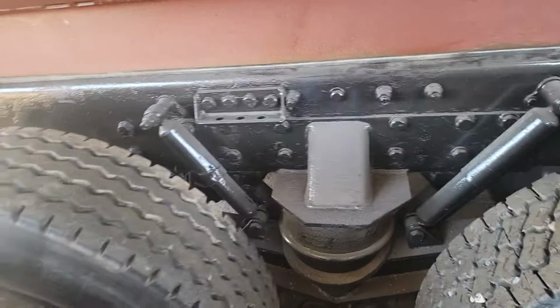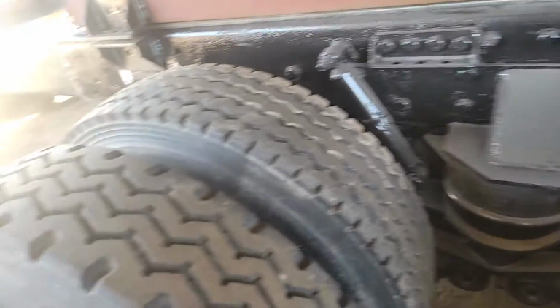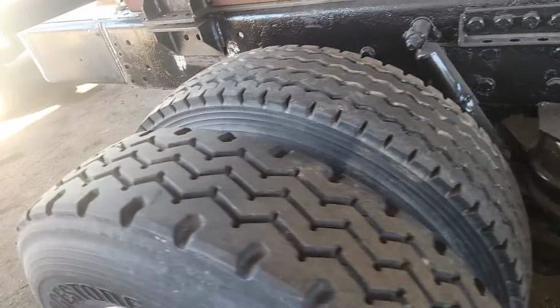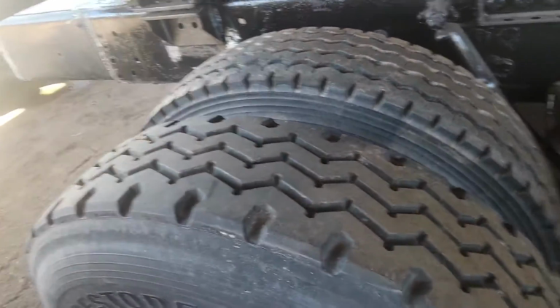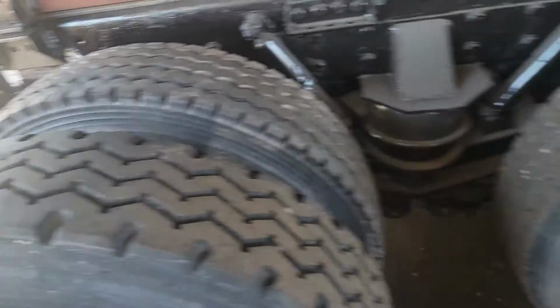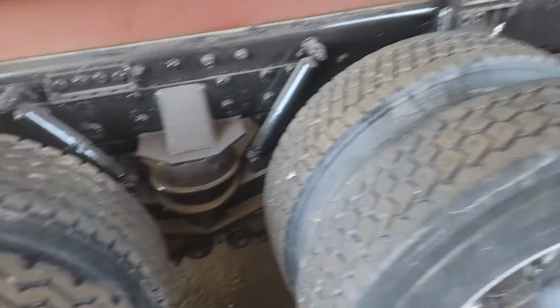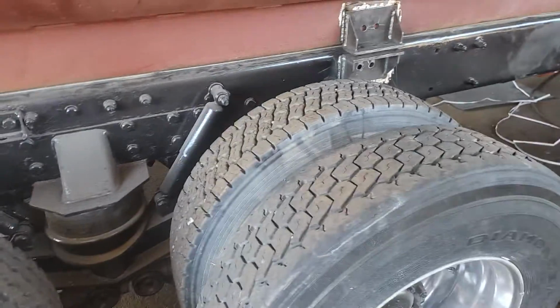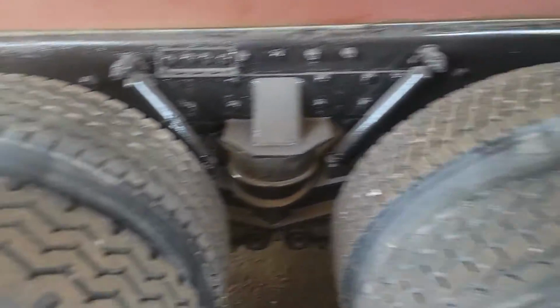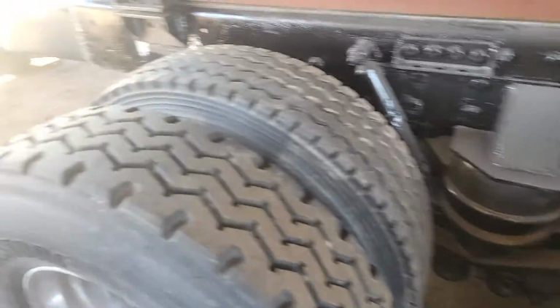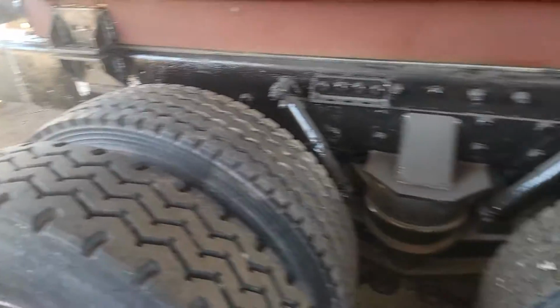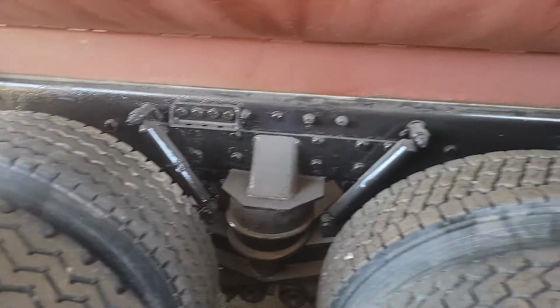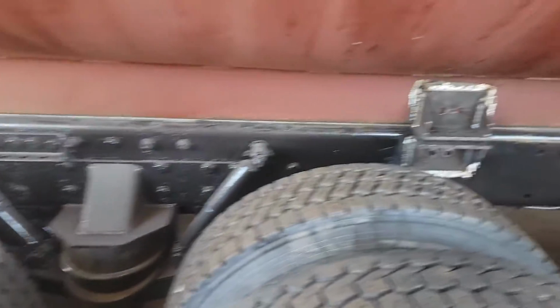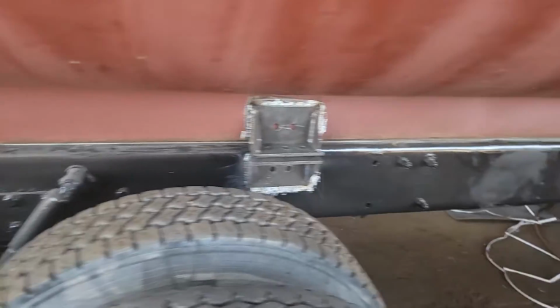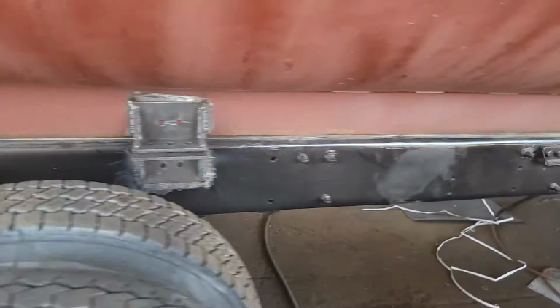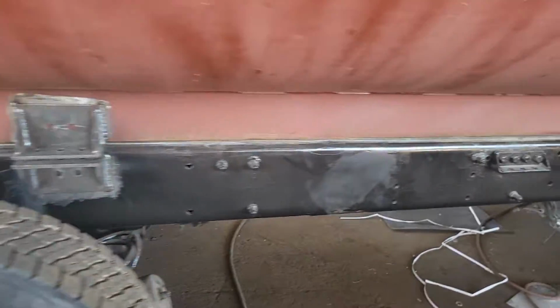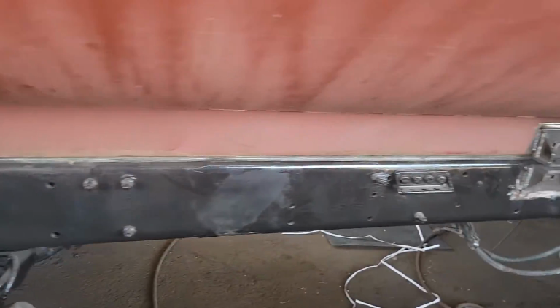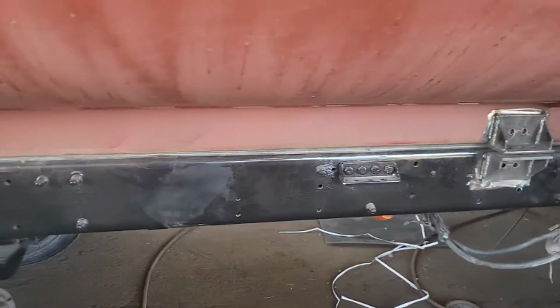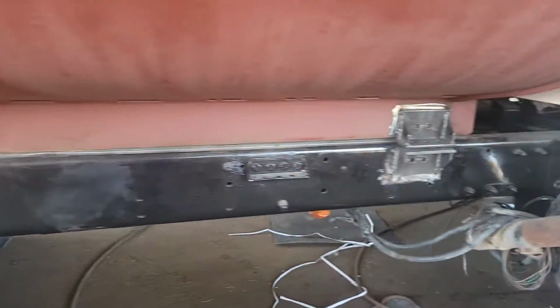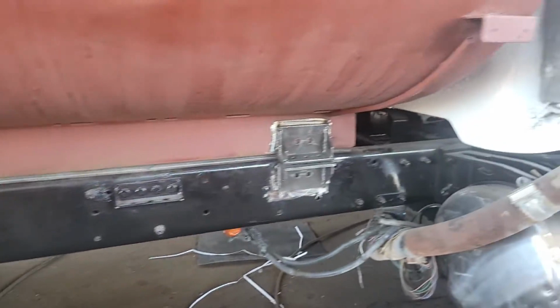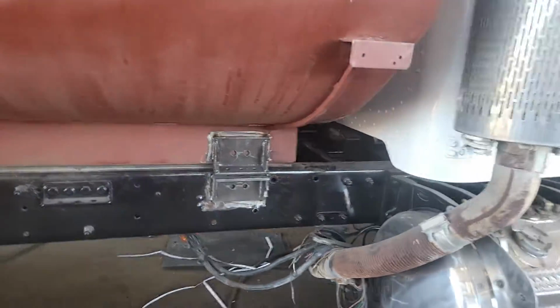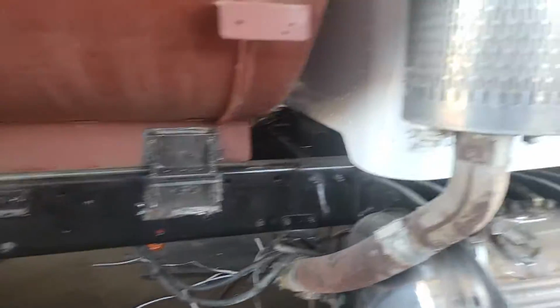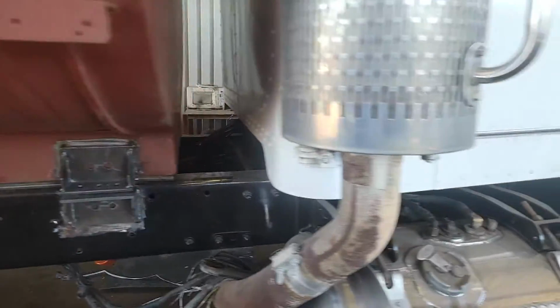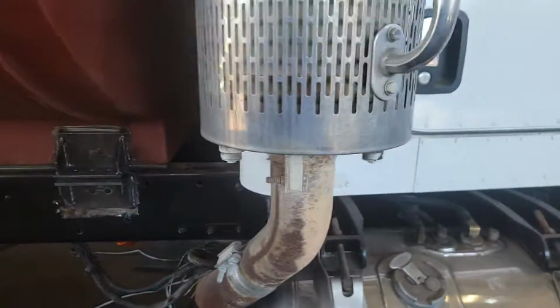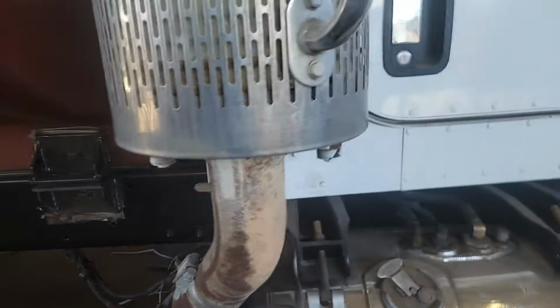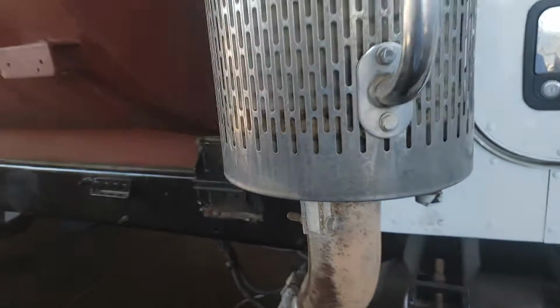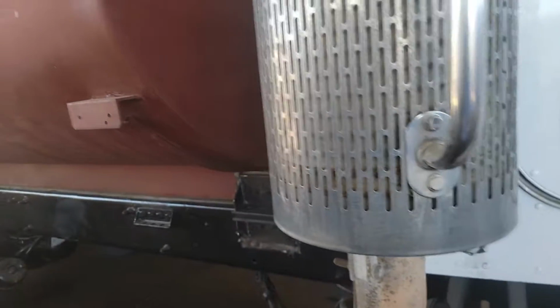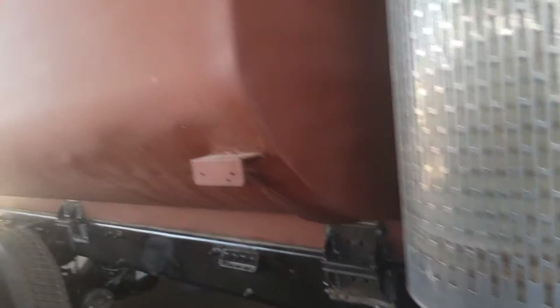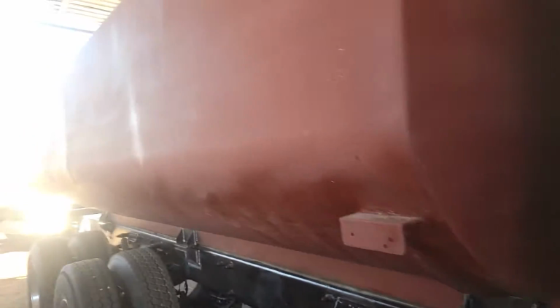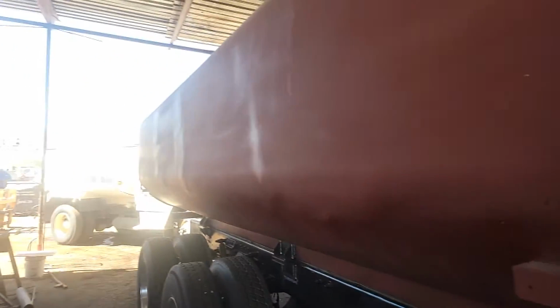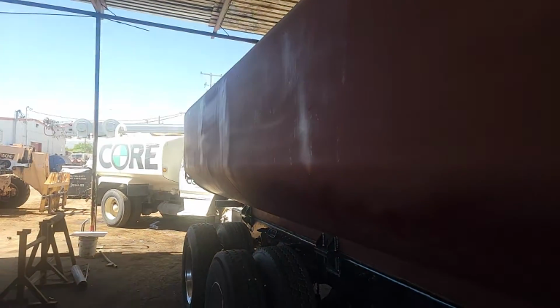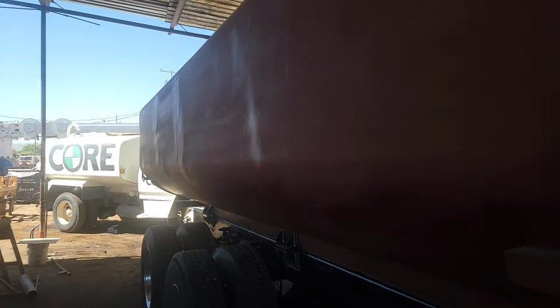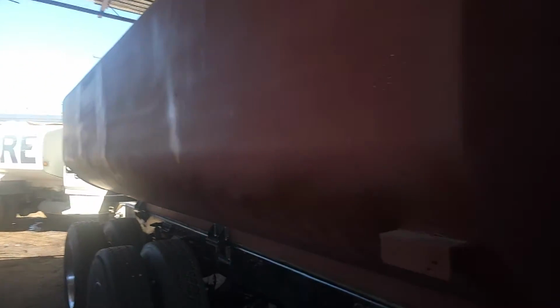The axle ratings on the back — the rears are 44,000. Again, this was a cement truck so it's very heavy spec. It's an Allison automatic transmission.